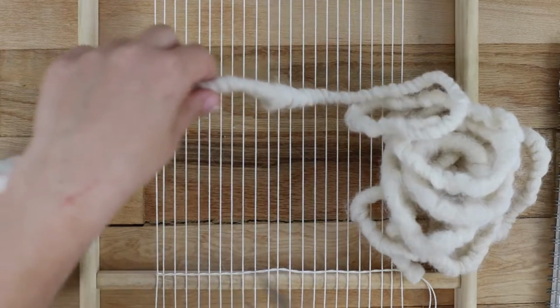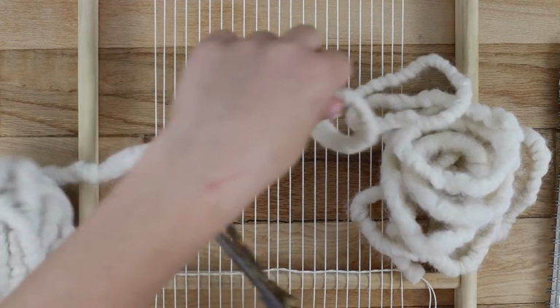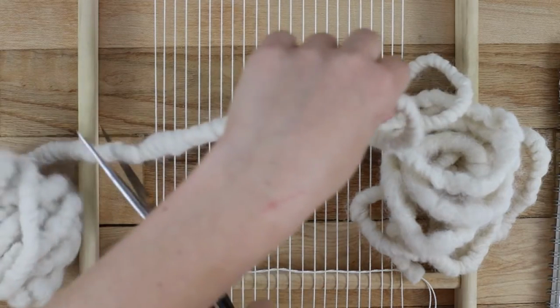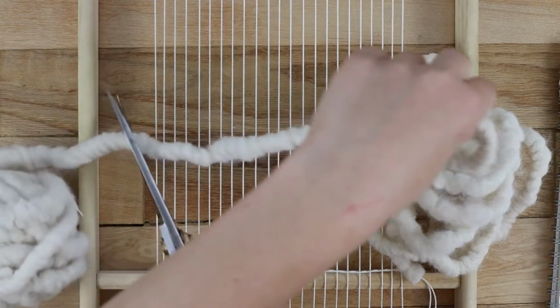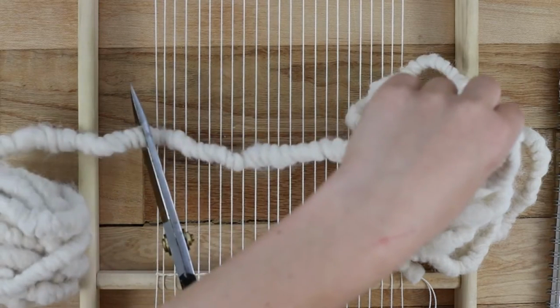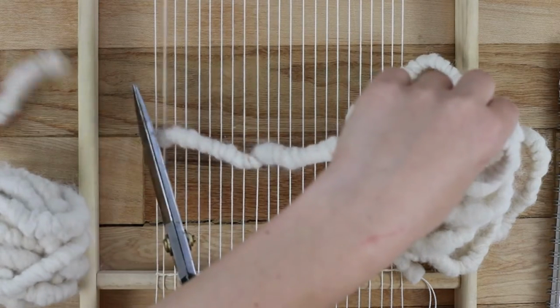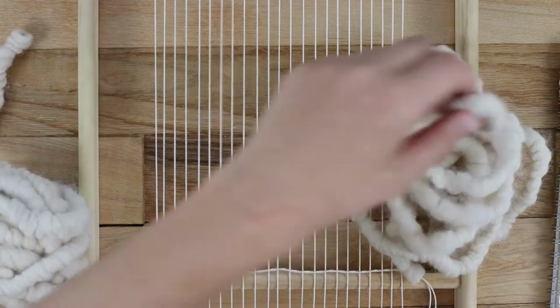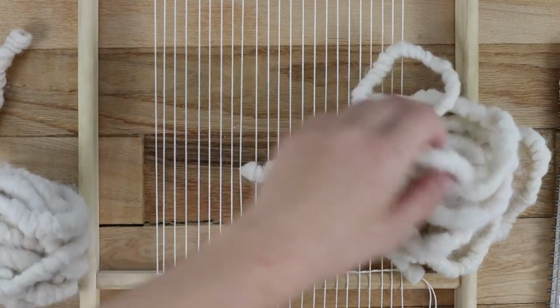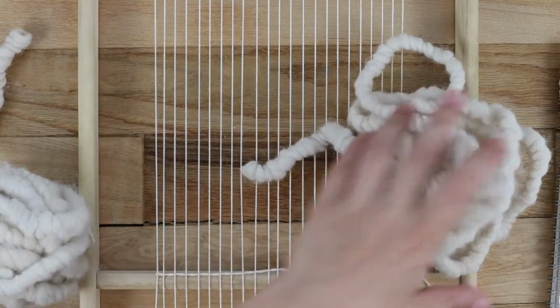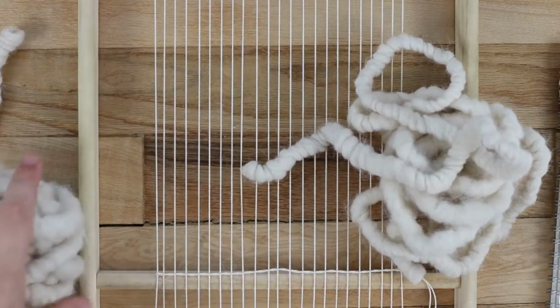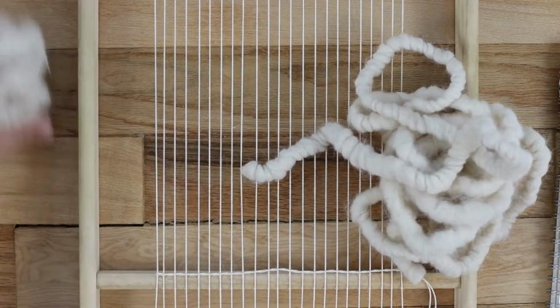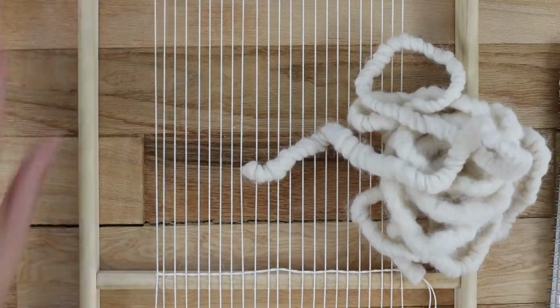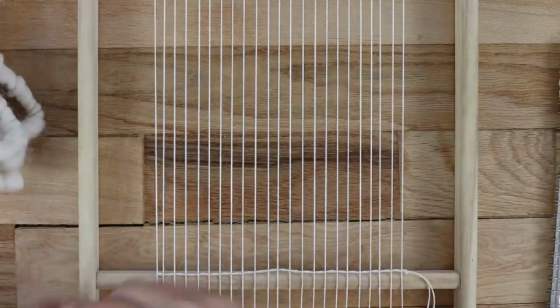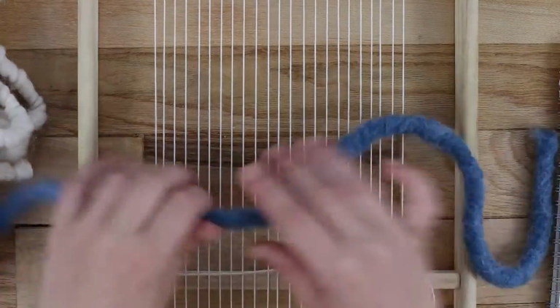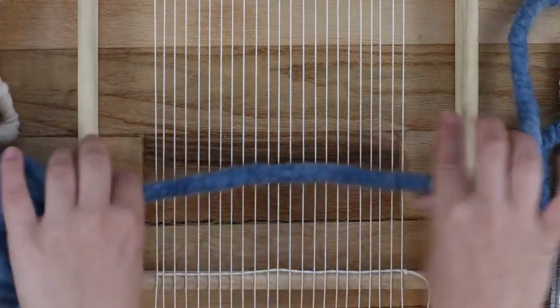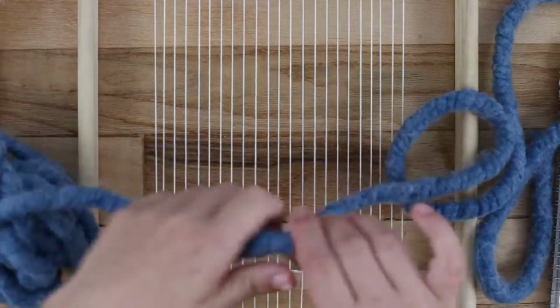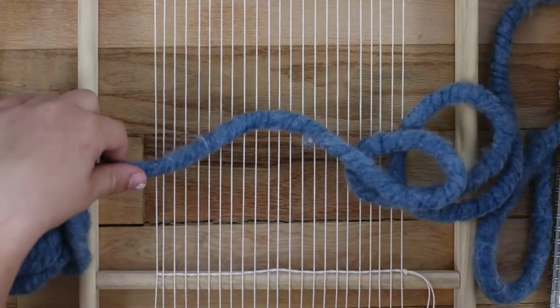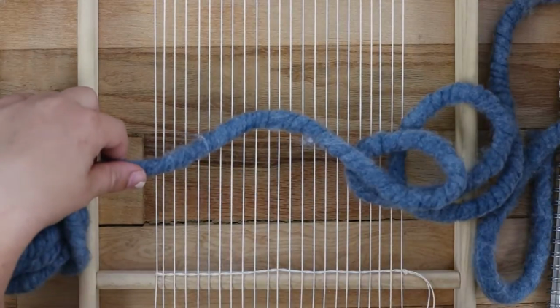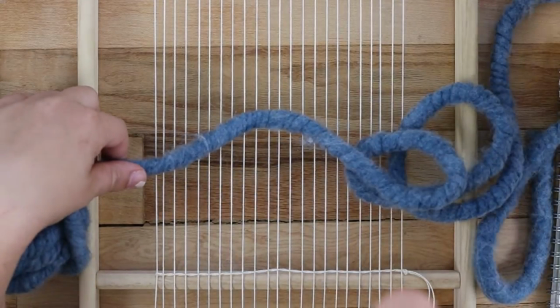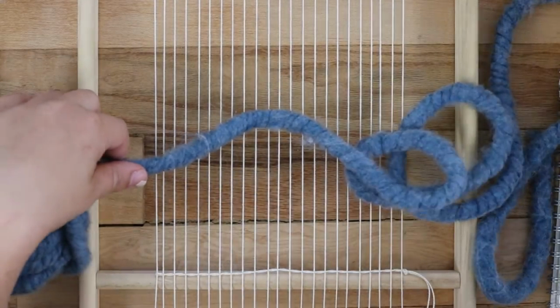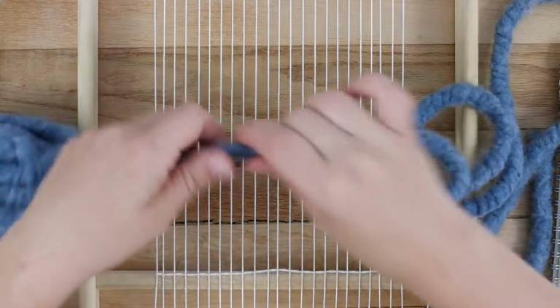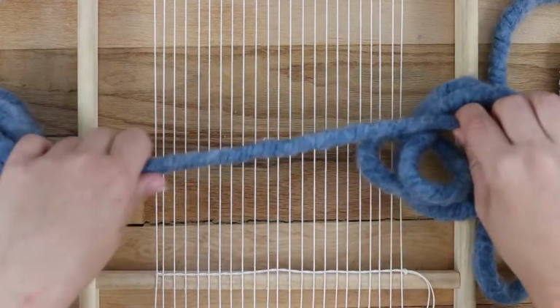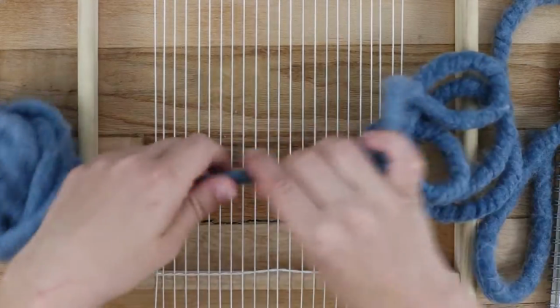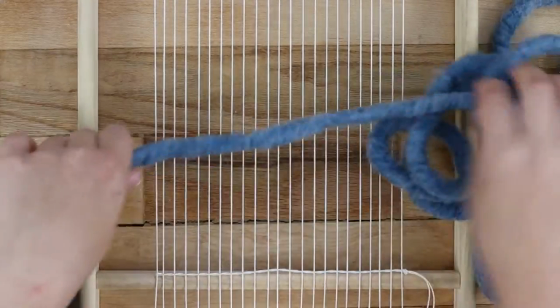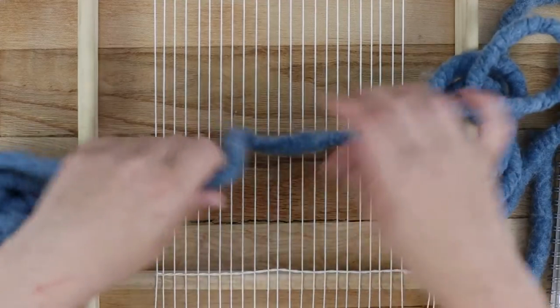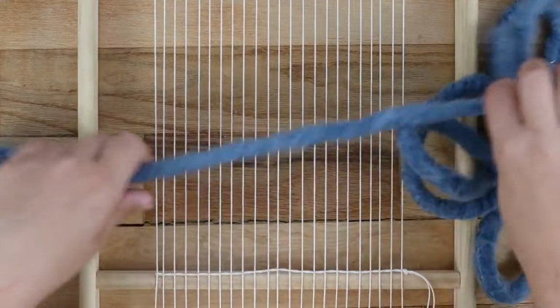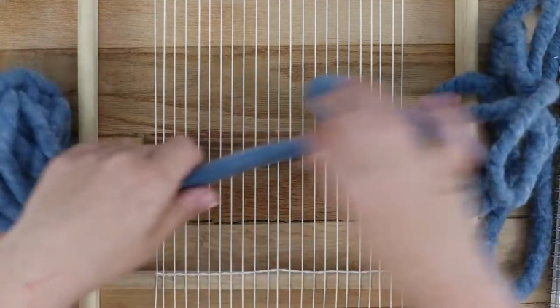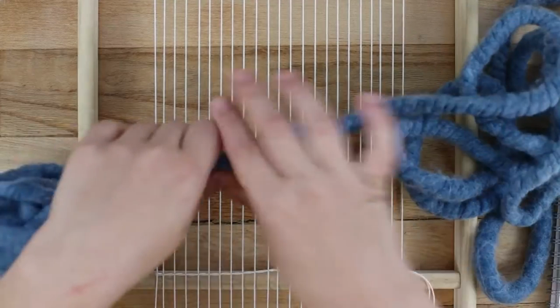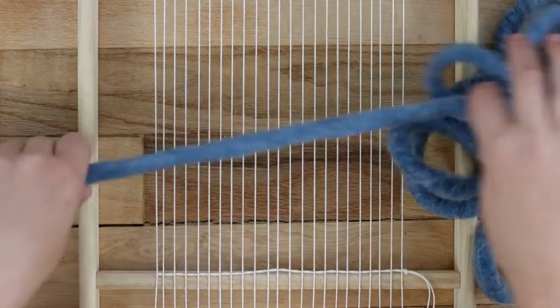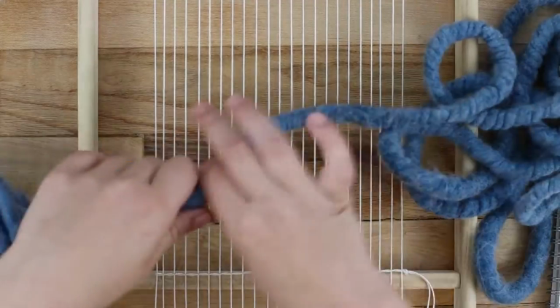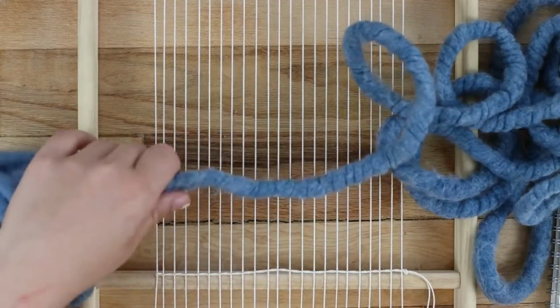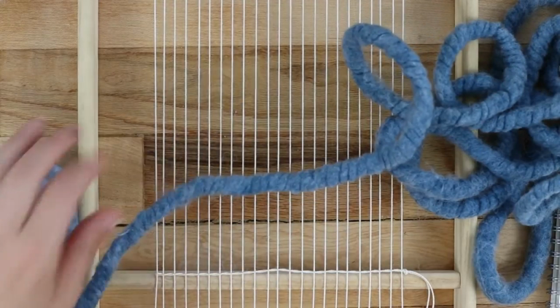You can use this technique with any yarn, but I love how quickly the chunky yarn weaves up. You will need two colors of it. It works best if you don't have to make as many knots while you are working, so measure a really long piece to work with.